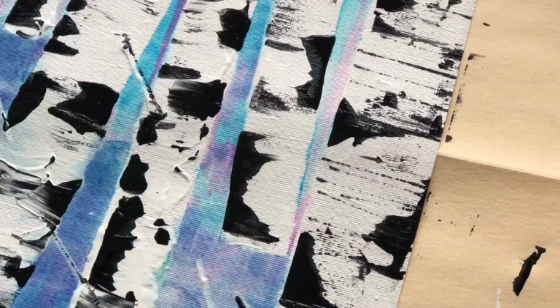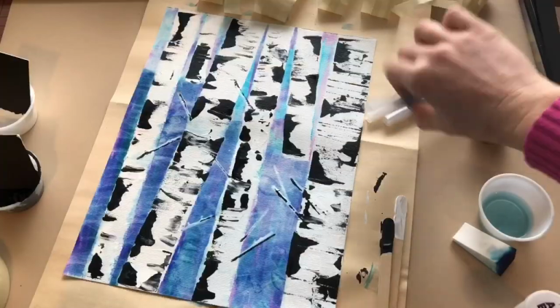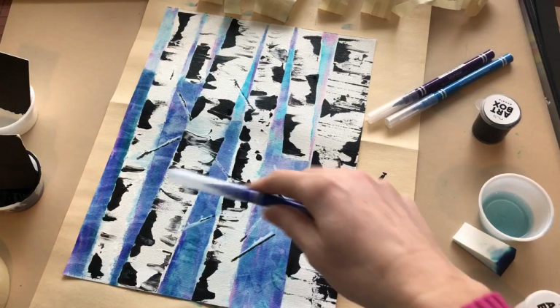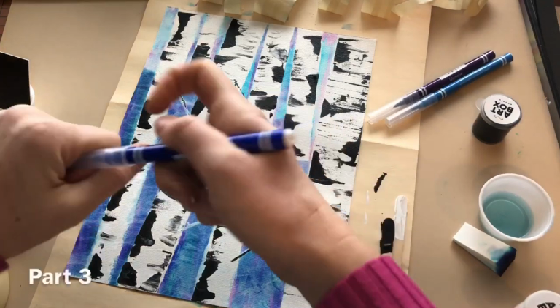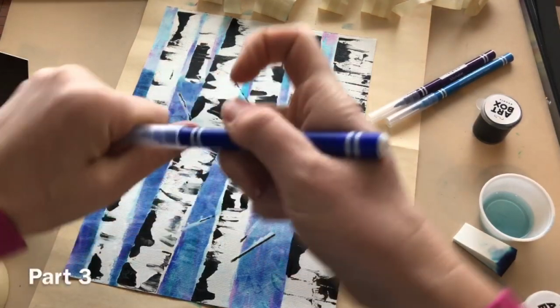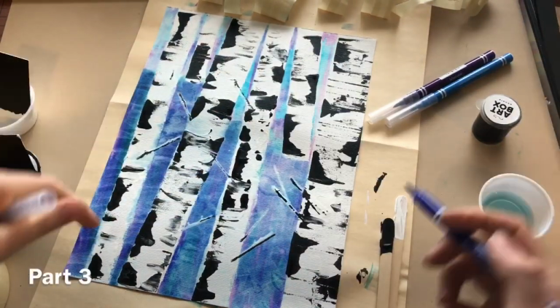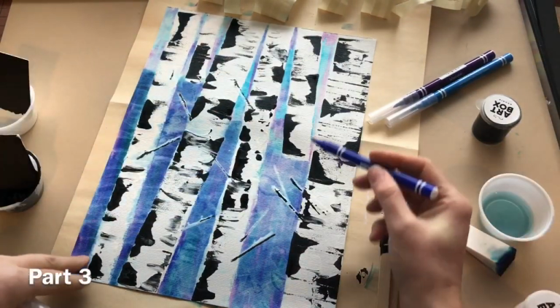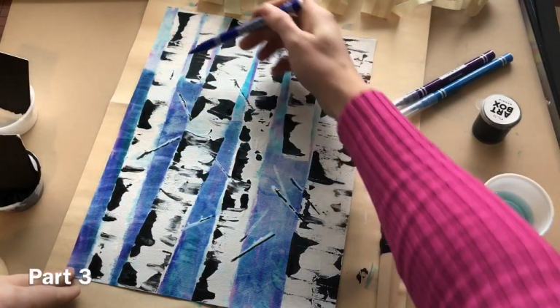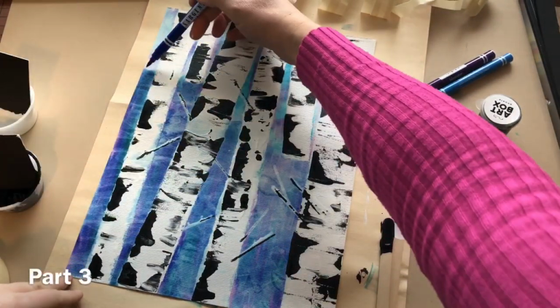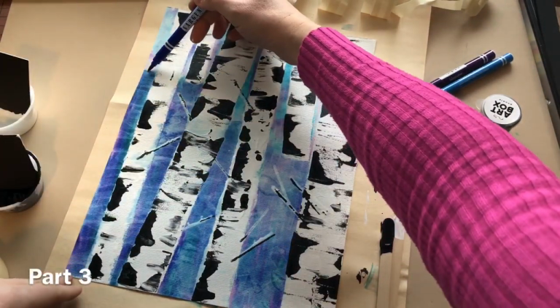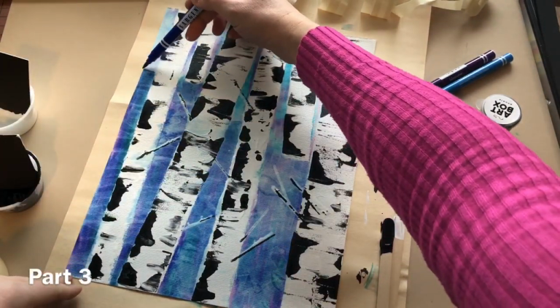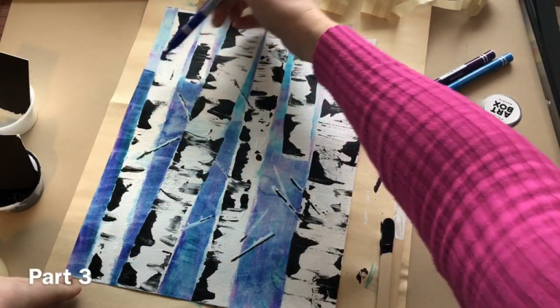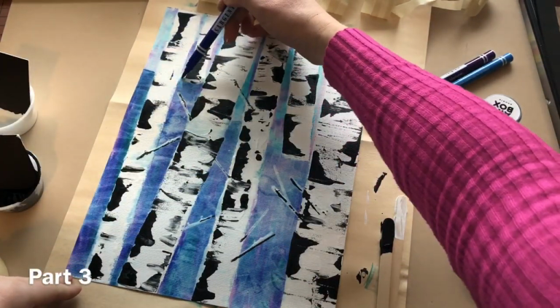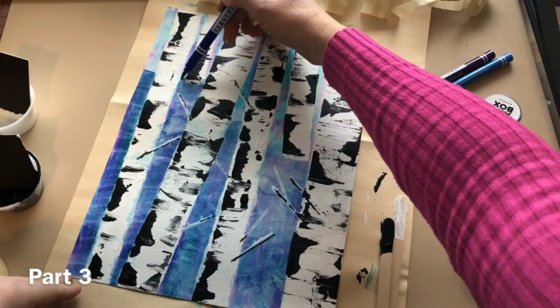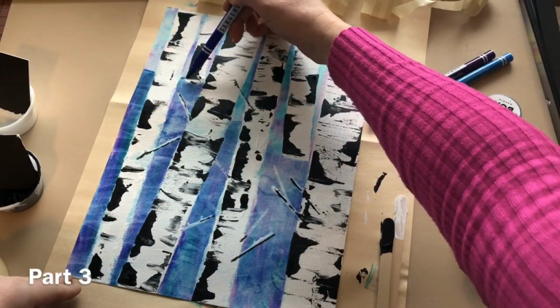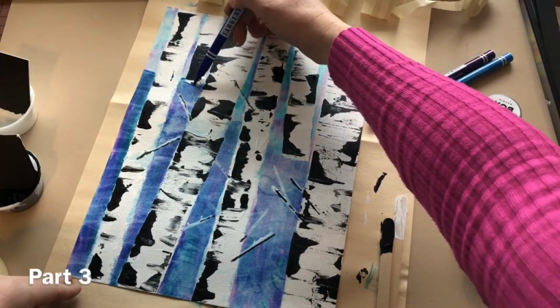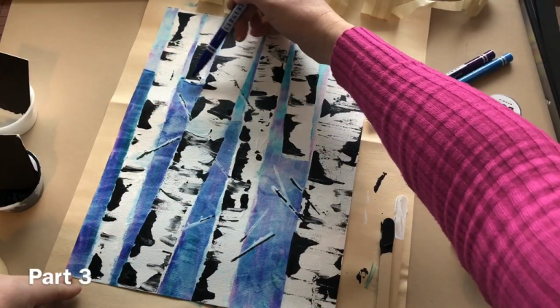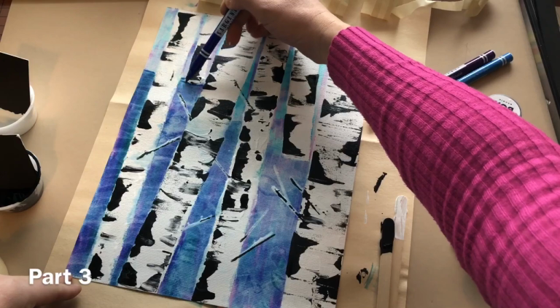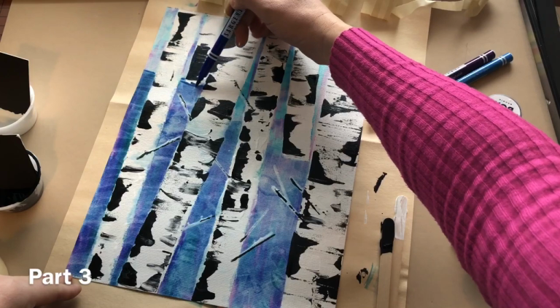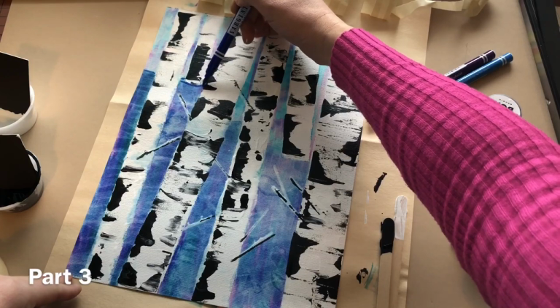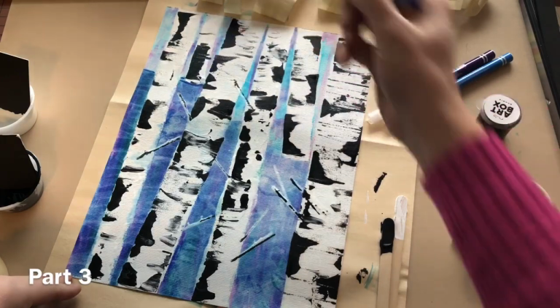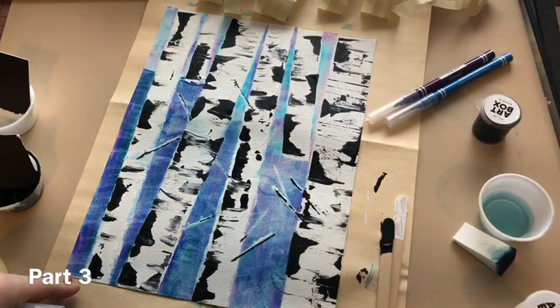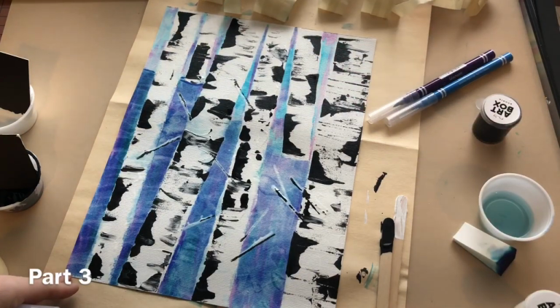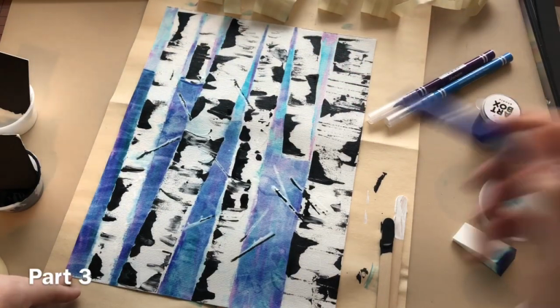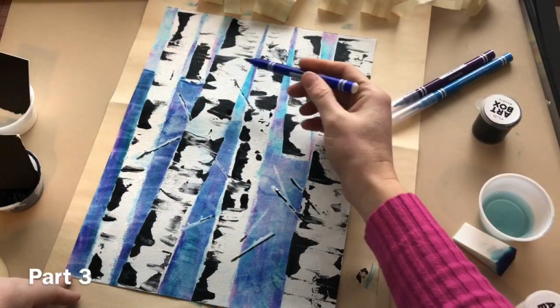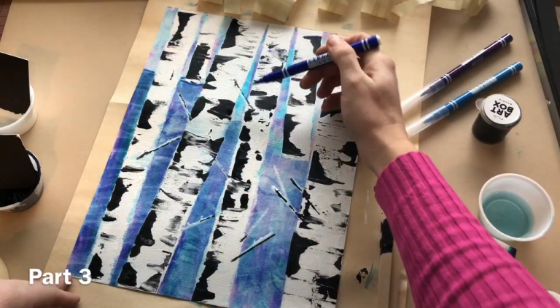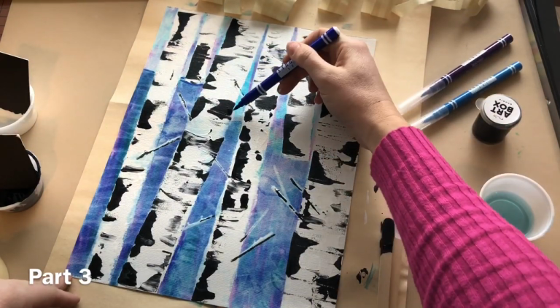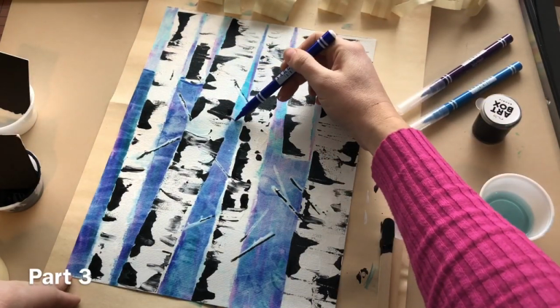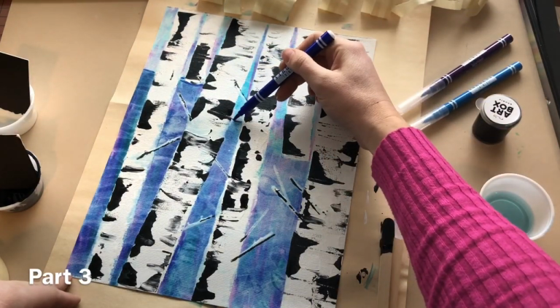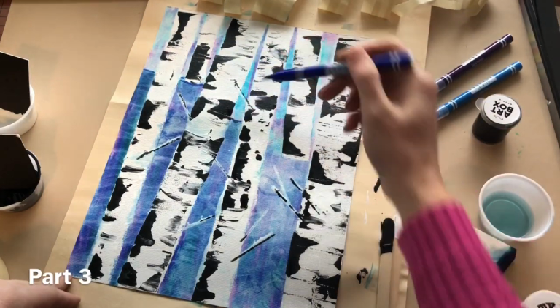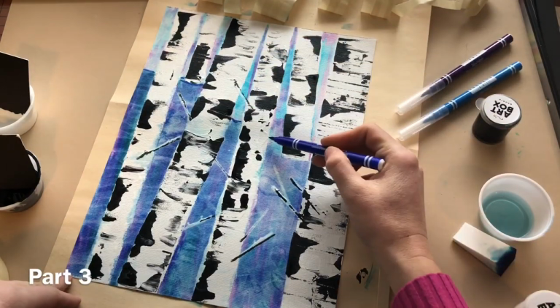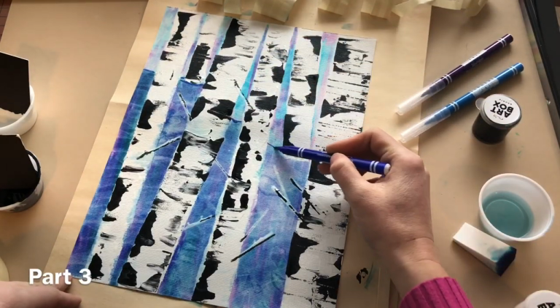Step 10A. Add details and touch-ups using the brush tip markers. Step 10B, add more damp sponge areas if desired.